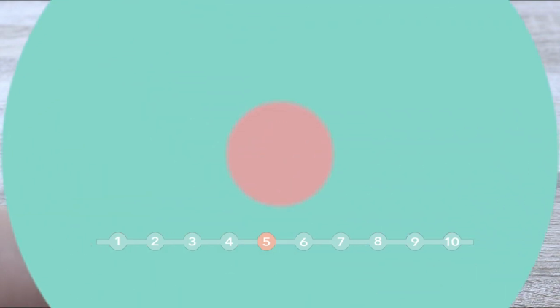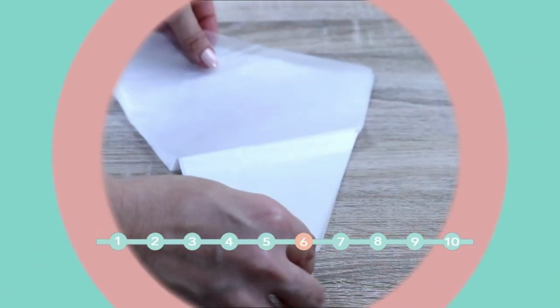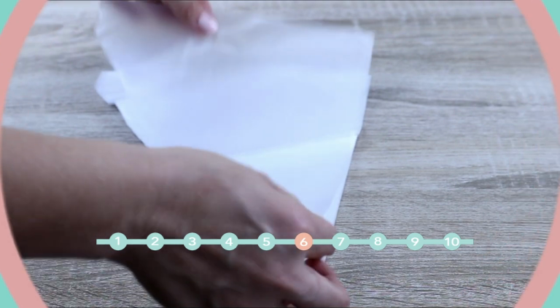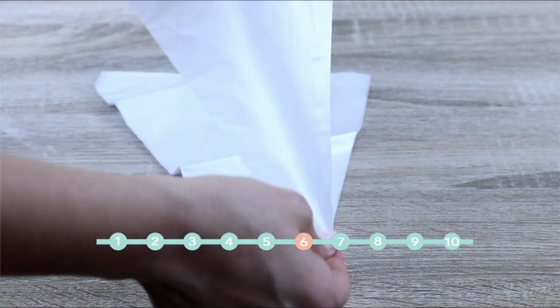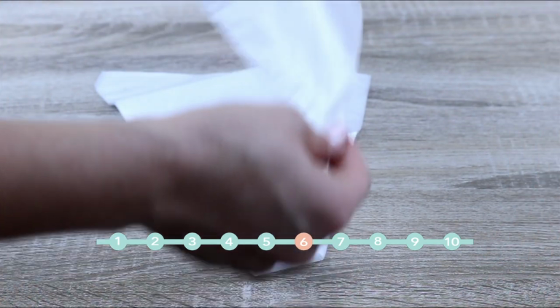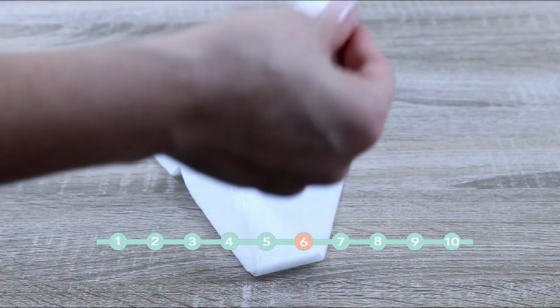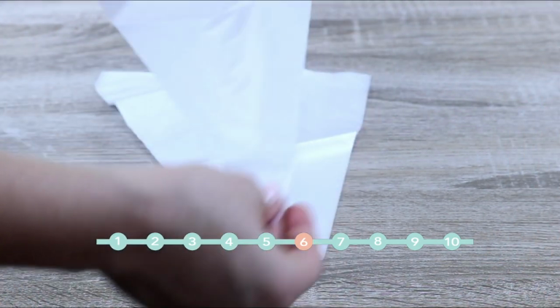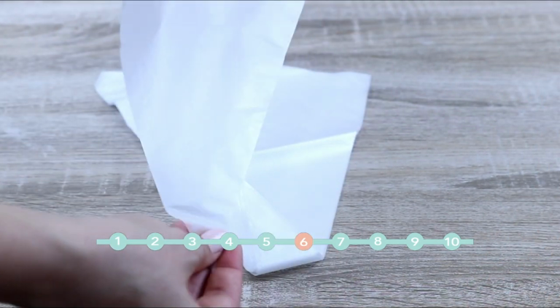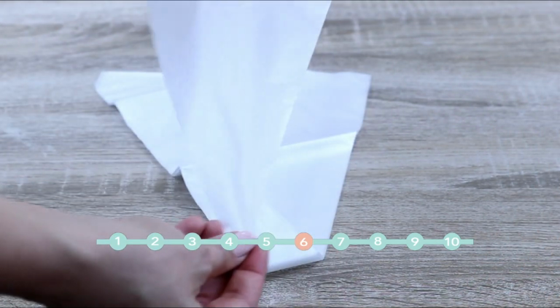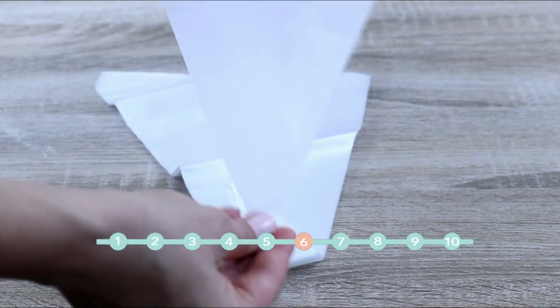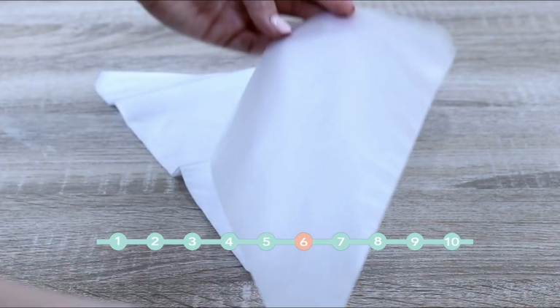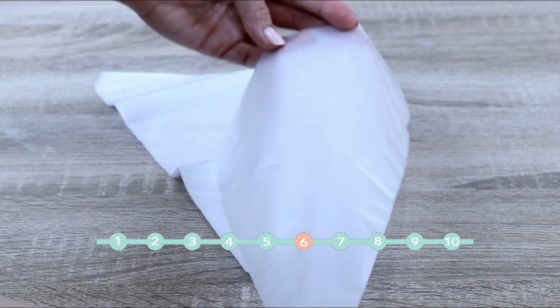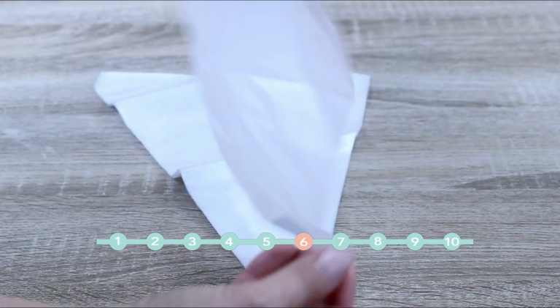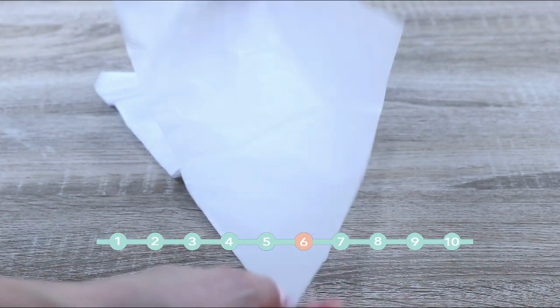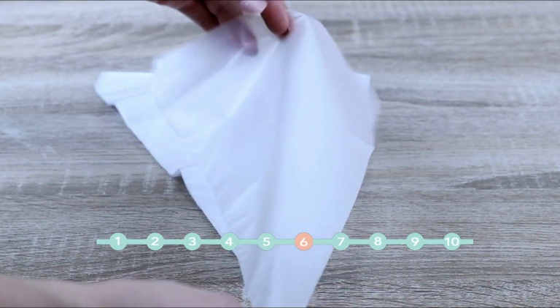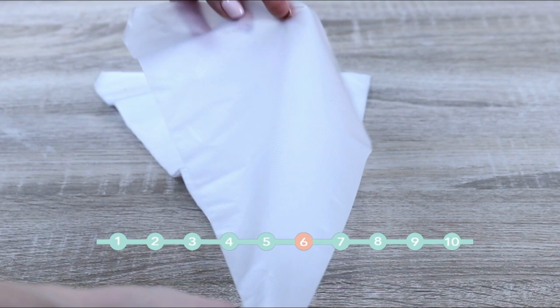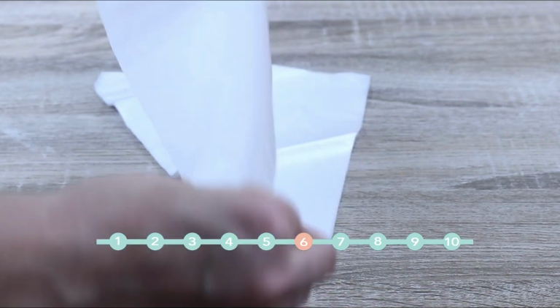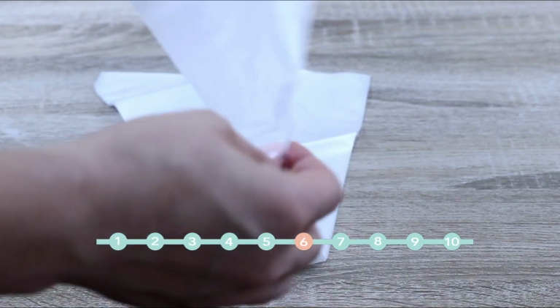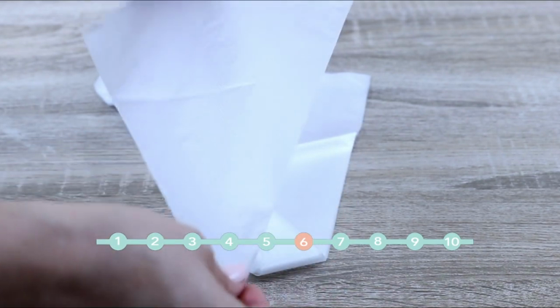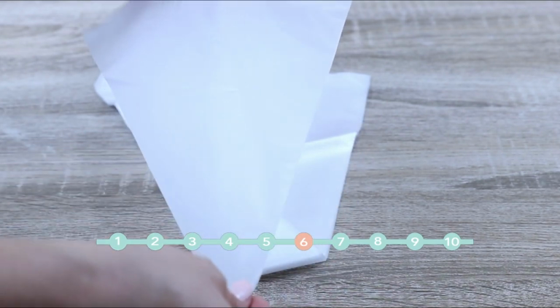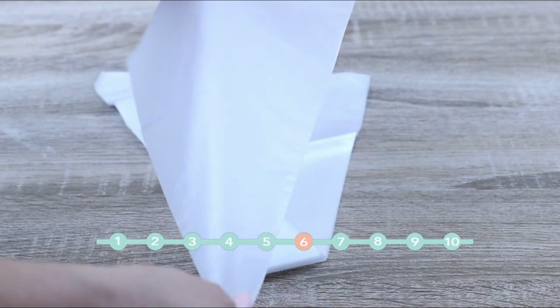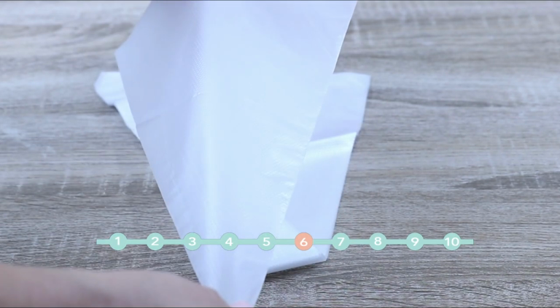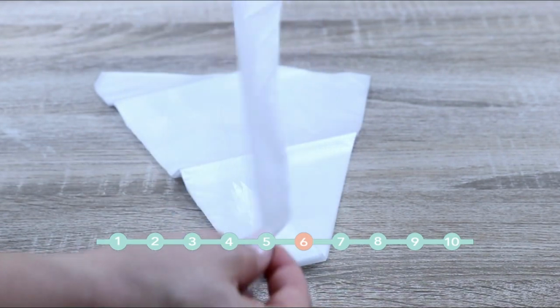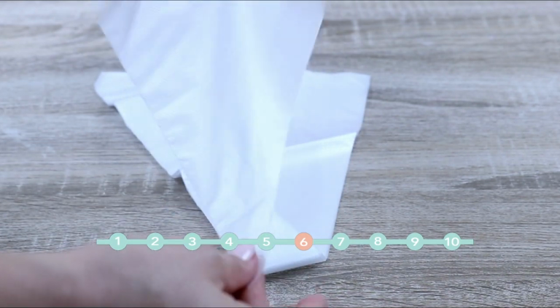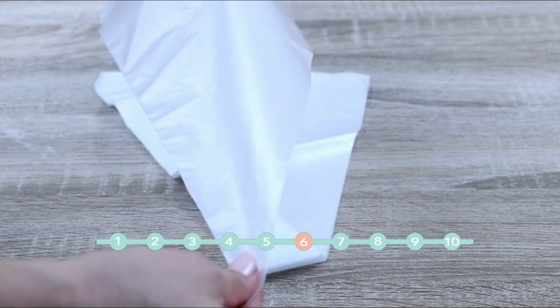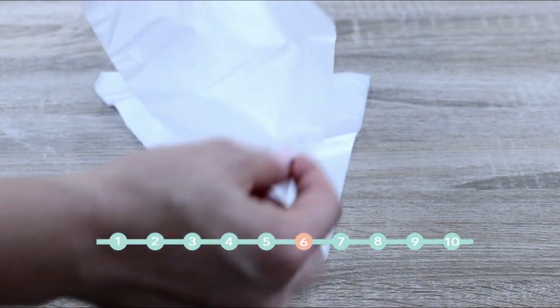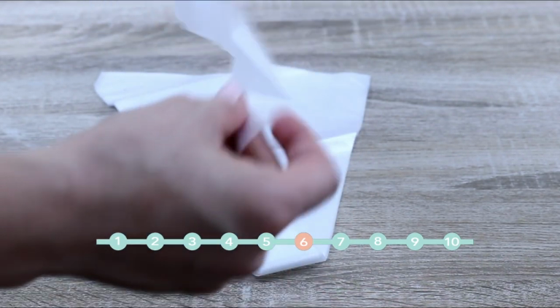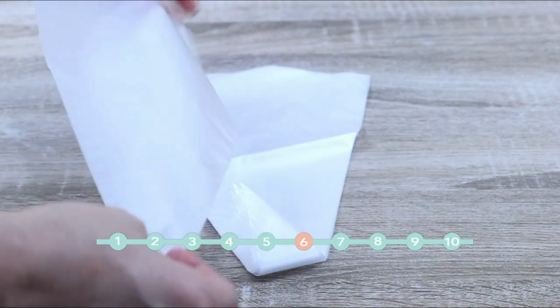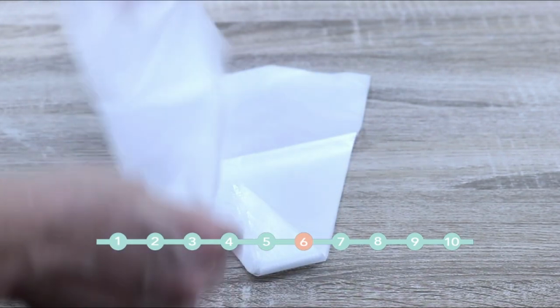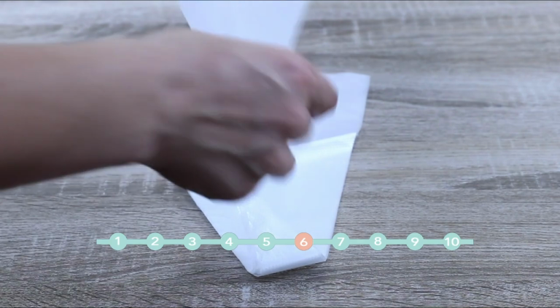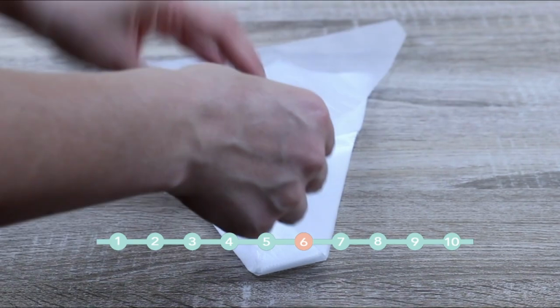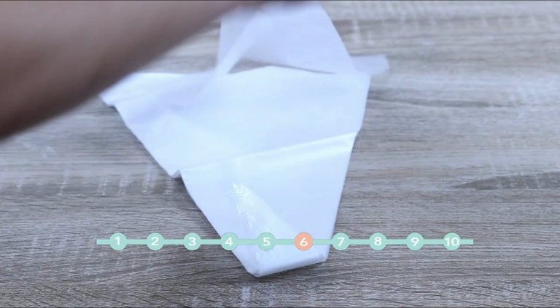Disposable piping bags for buttercream decorations. Buy it, use it, throw it away — simple as that. They come in a large quantity so you can use them for a long, long time.